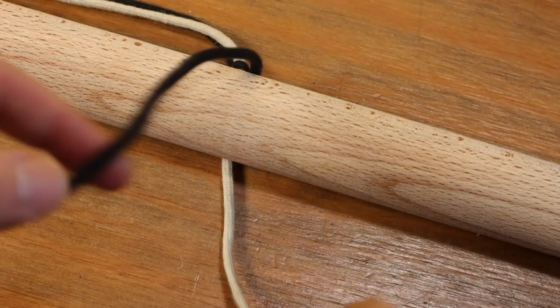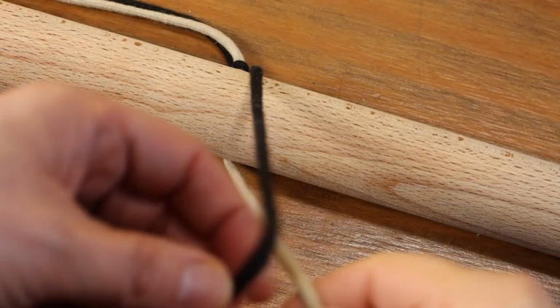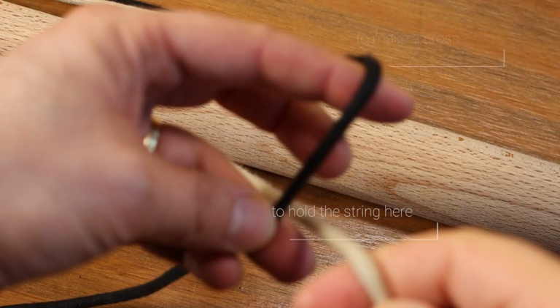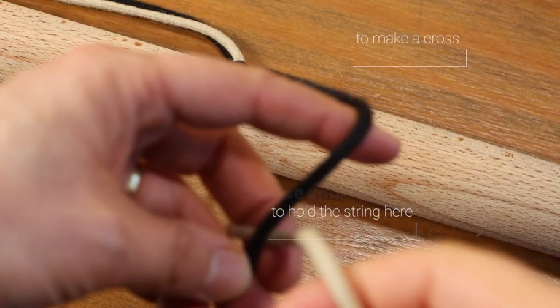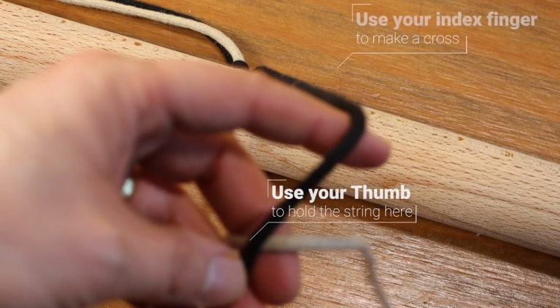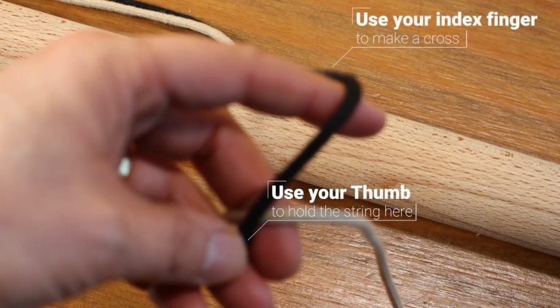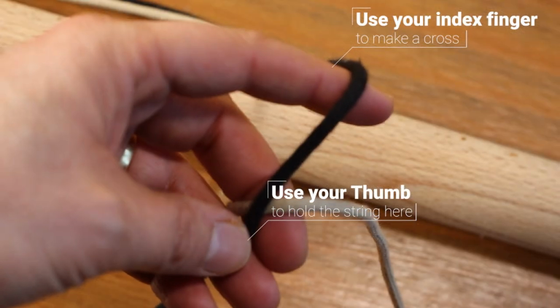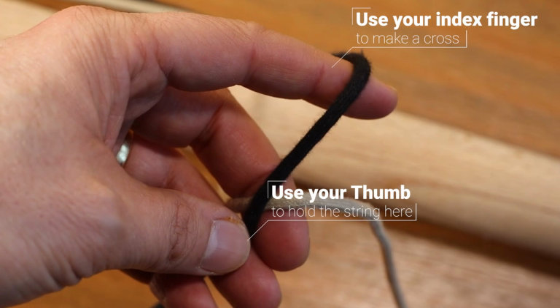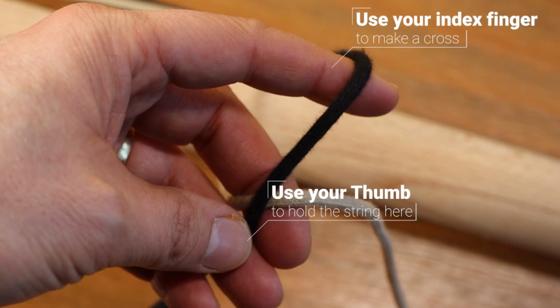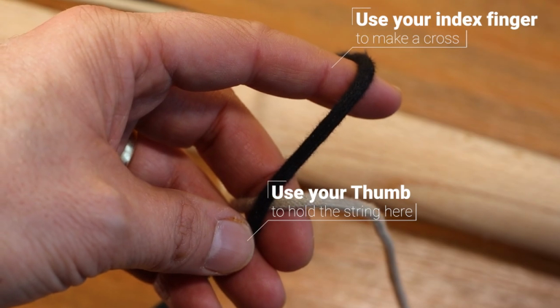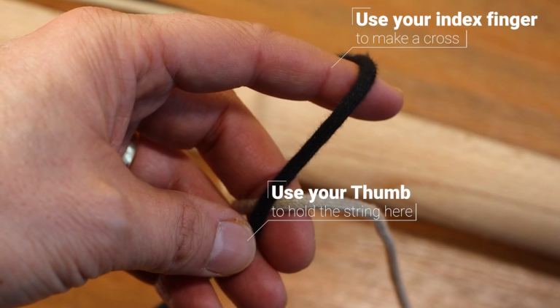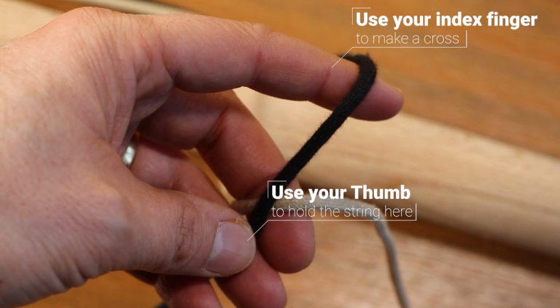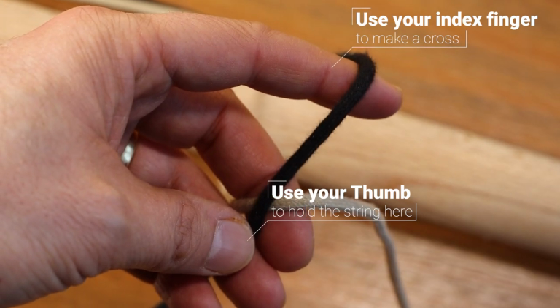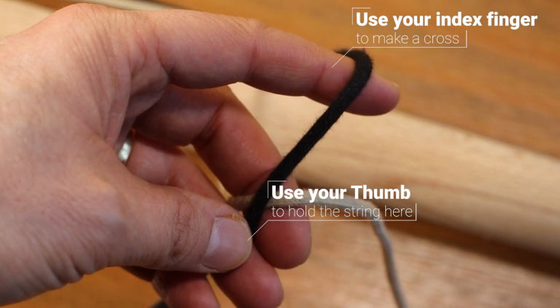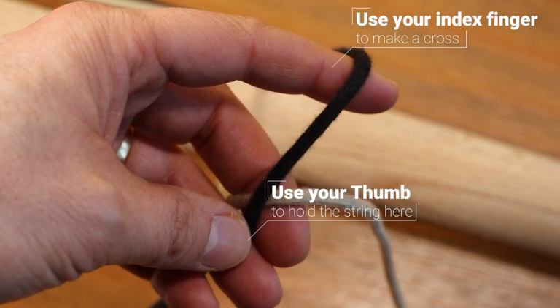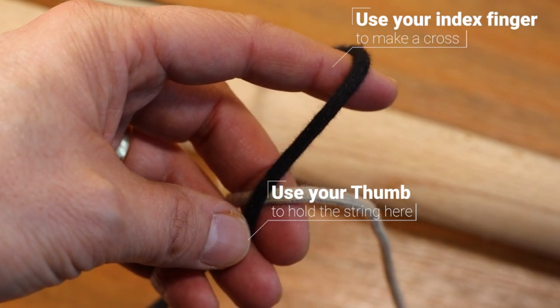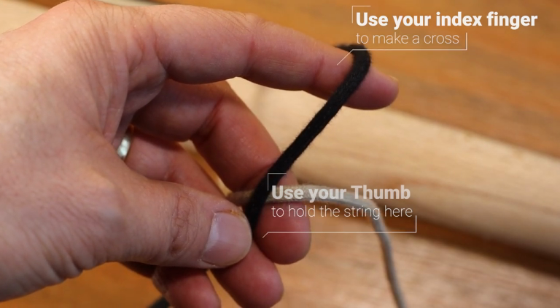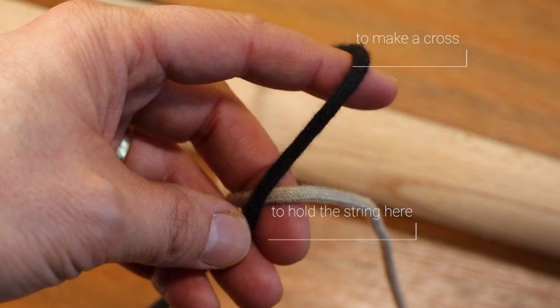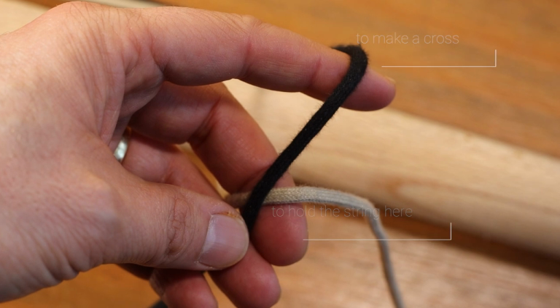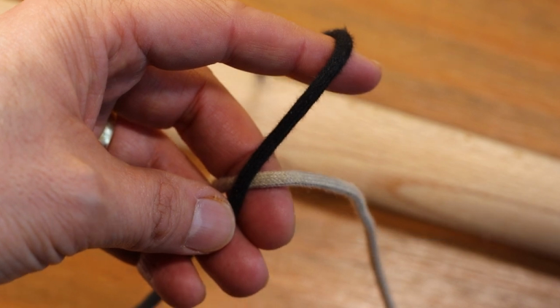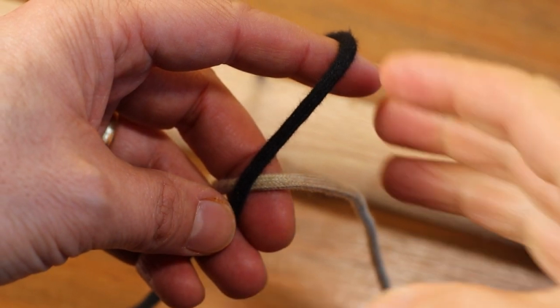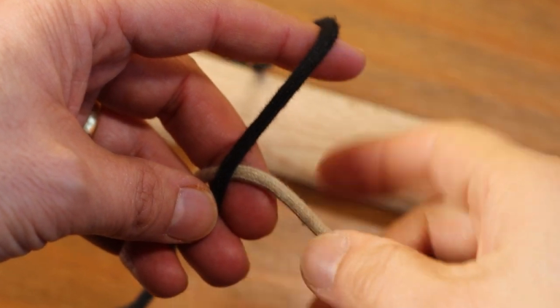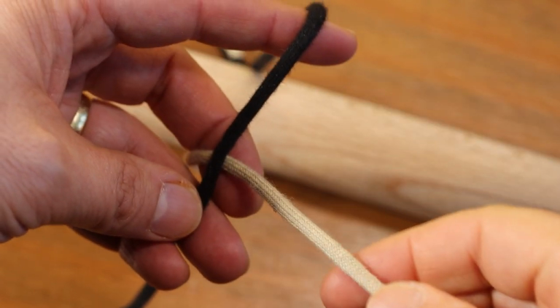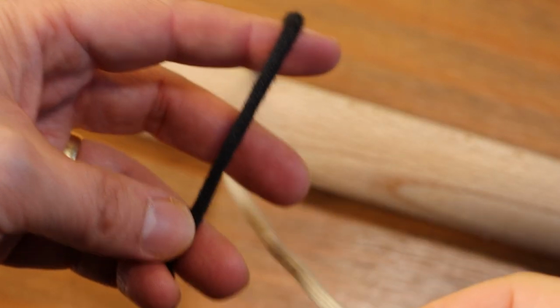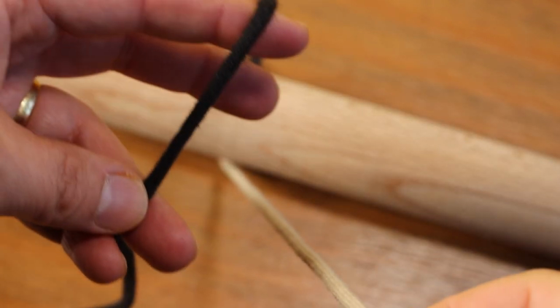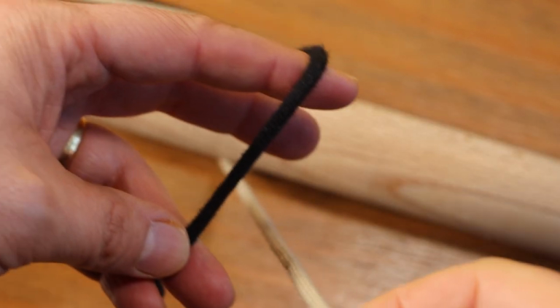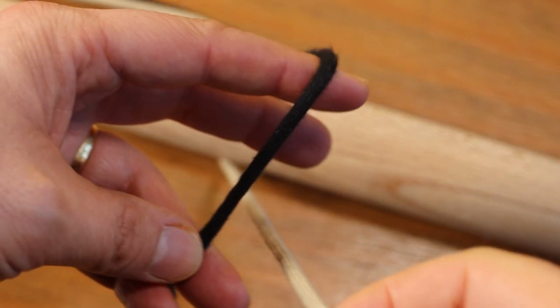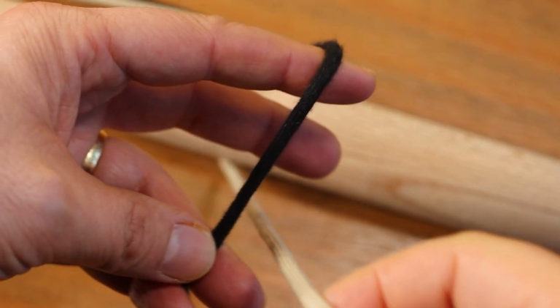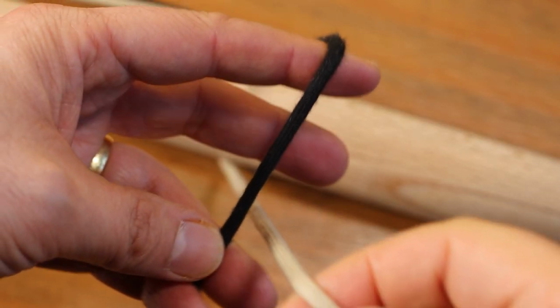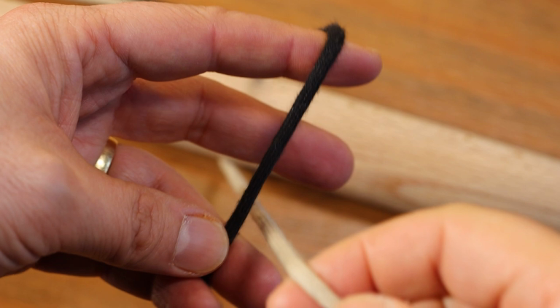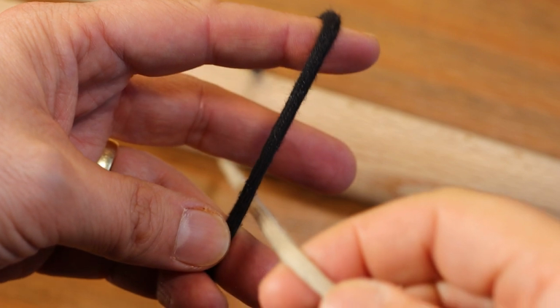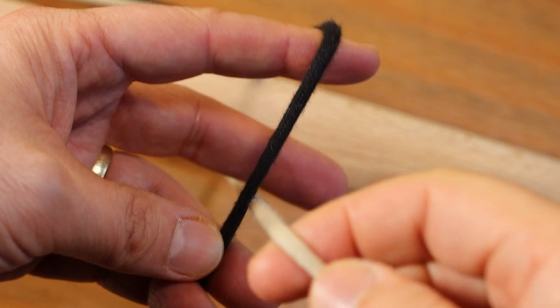Now let's do that again in slow motion. You can see here I'm holding this black string with my thumb and pulling it taut with my index finger. I'll do that again for you here, and now I'm making a cross with the white string.